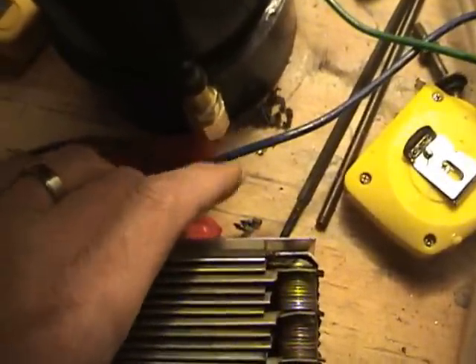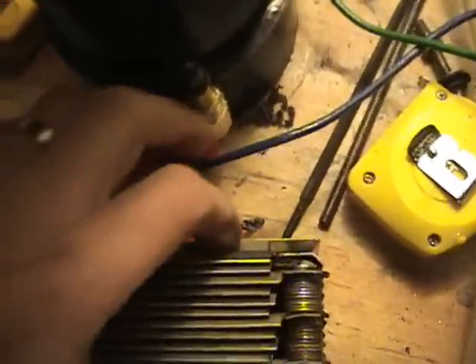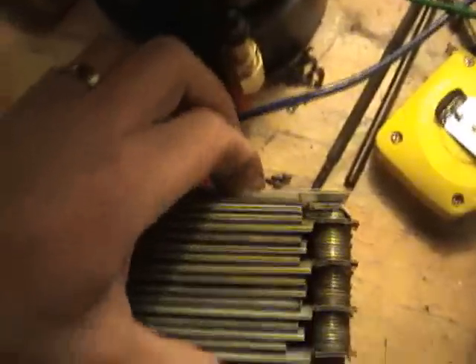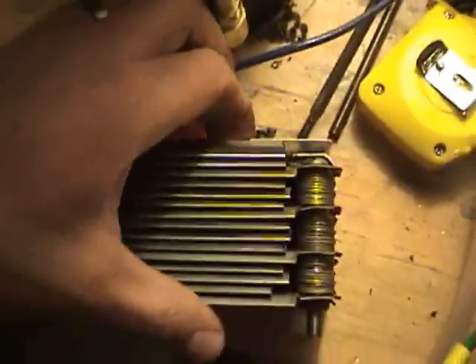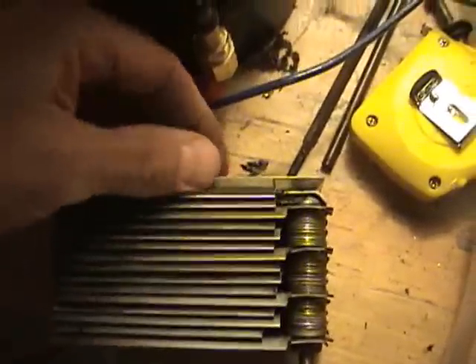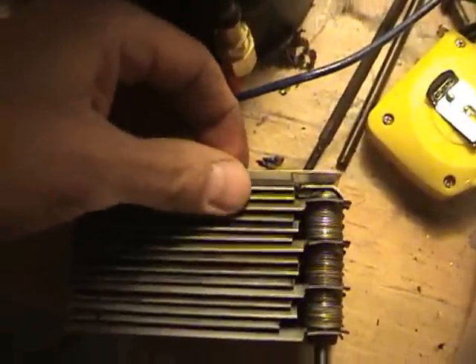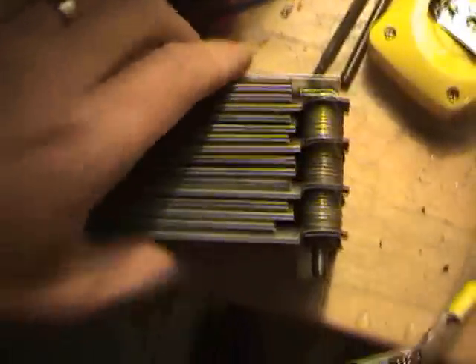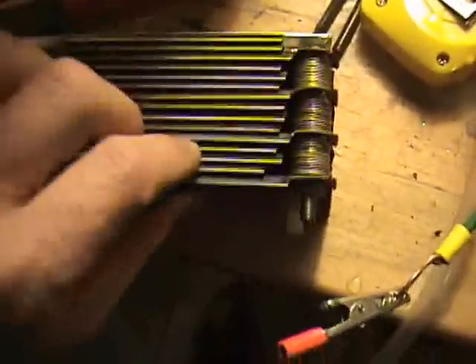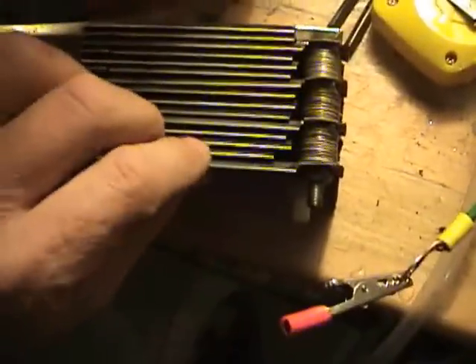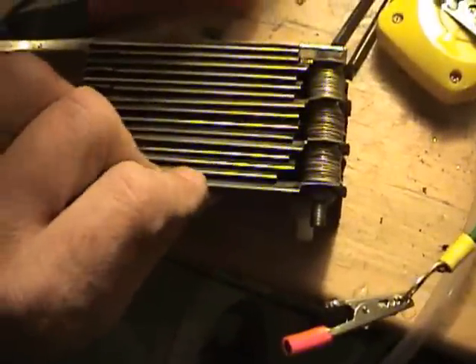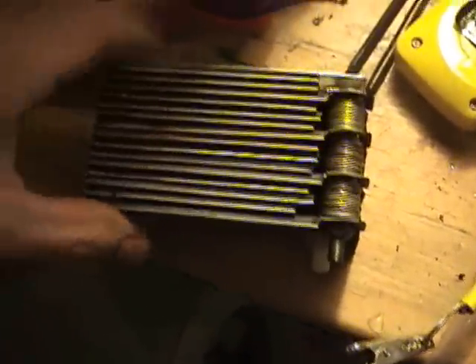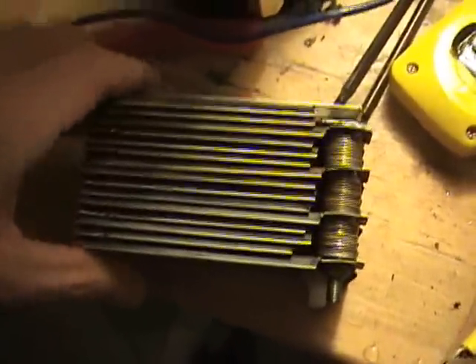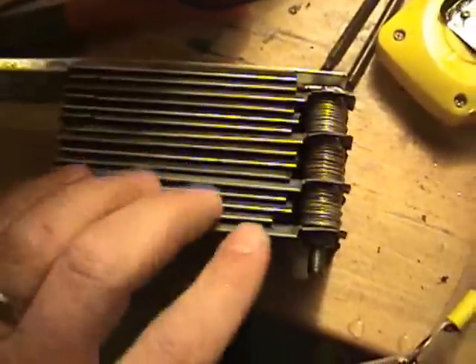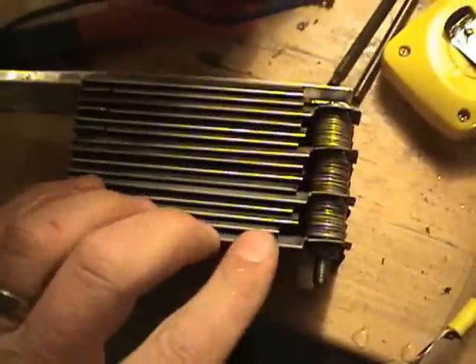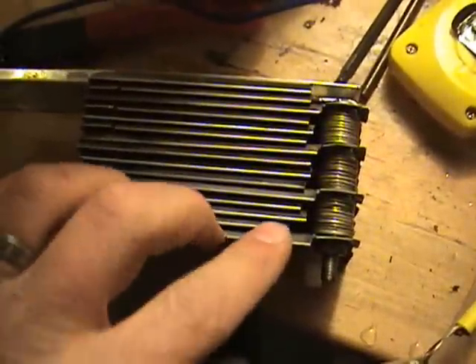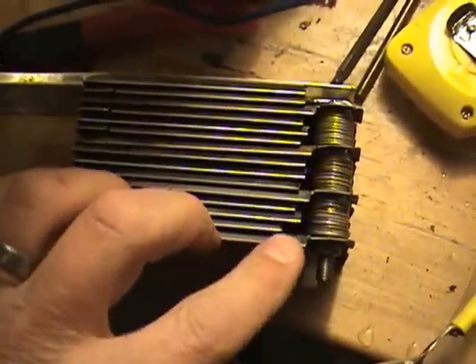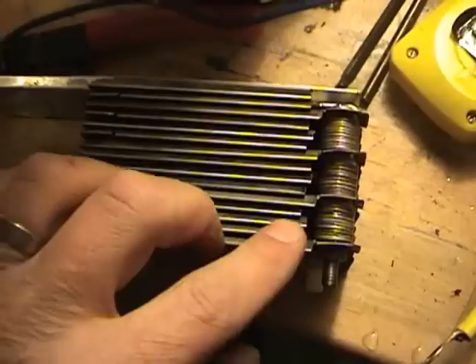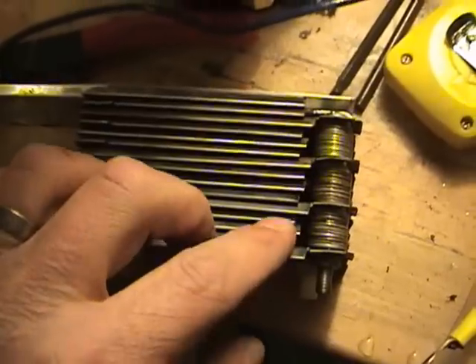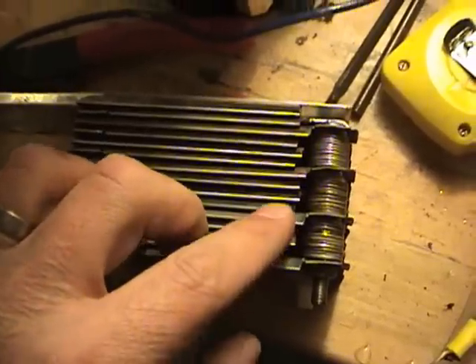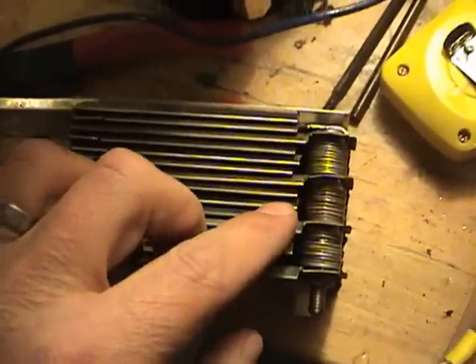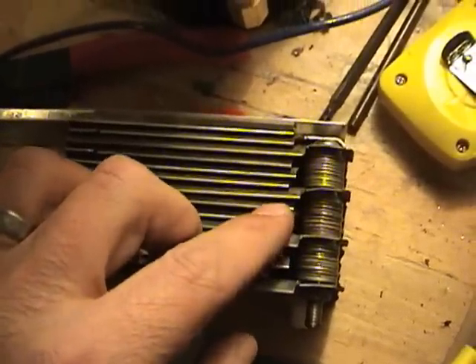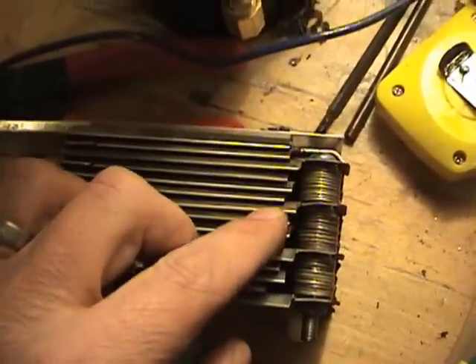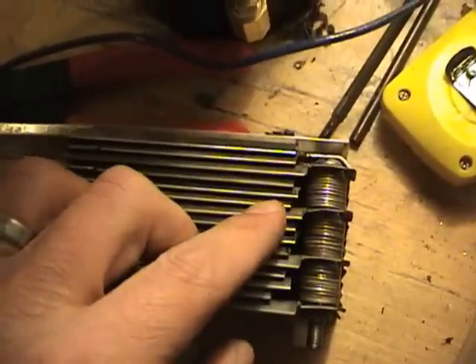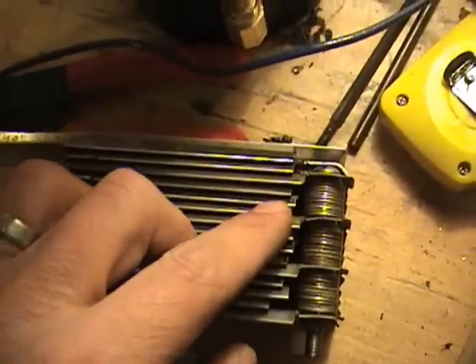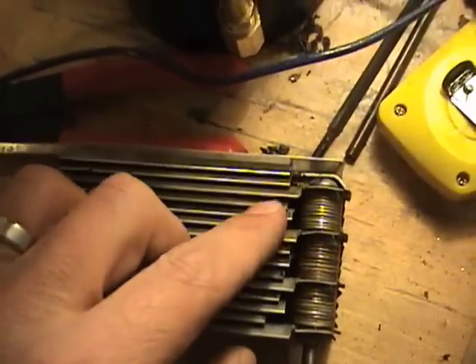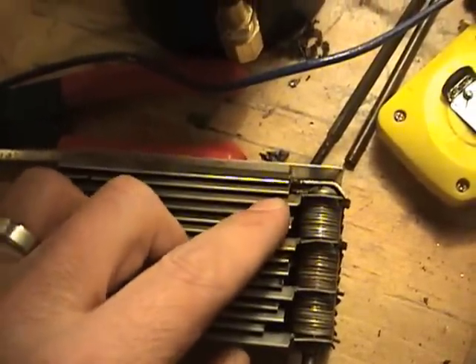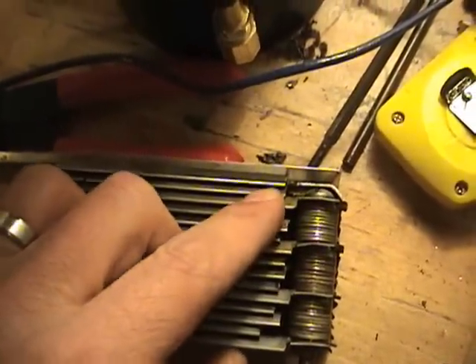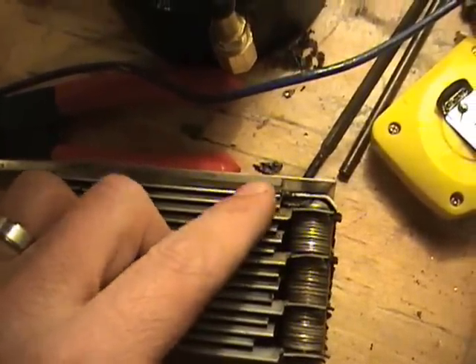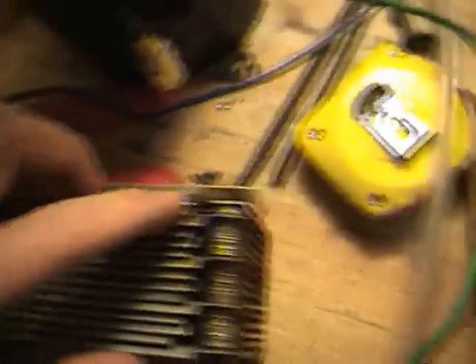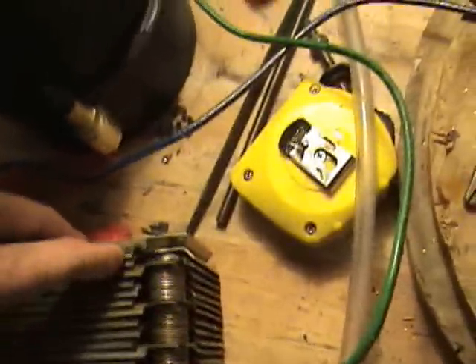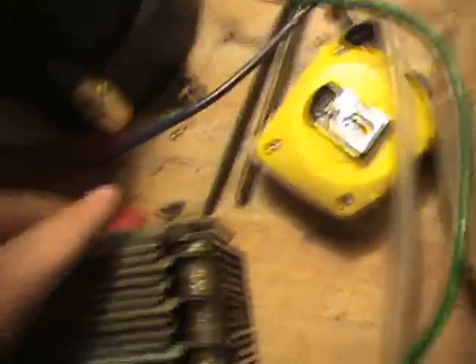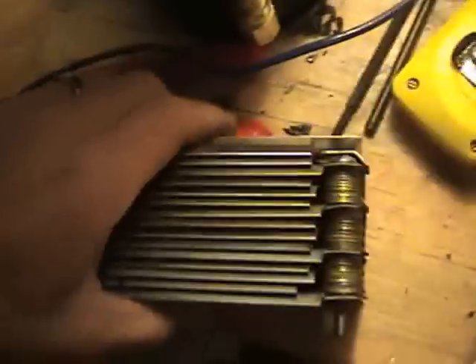Negative on the outside on this side, positive on this side. One, two, three, four, five, six, seven, eight, nine, ten, eleven, twelve, thirteen, fourteen, fifteen plates.